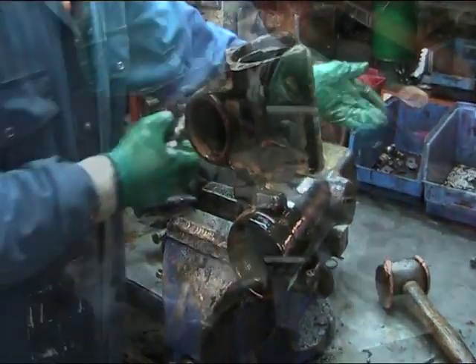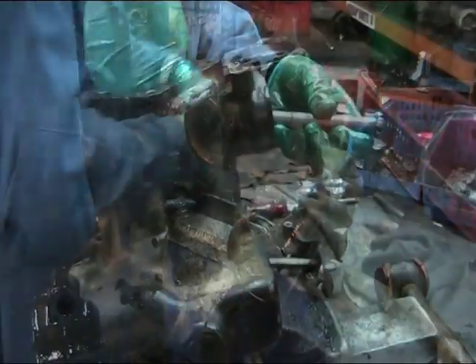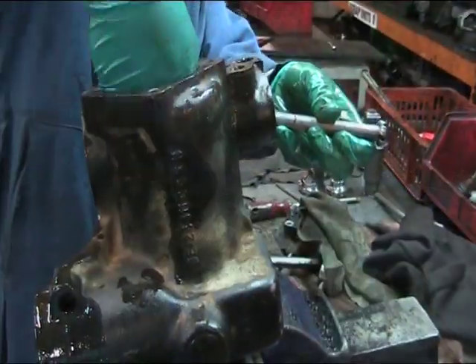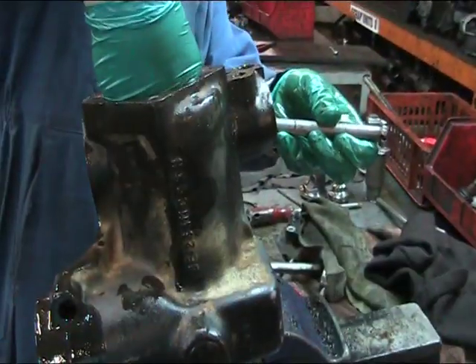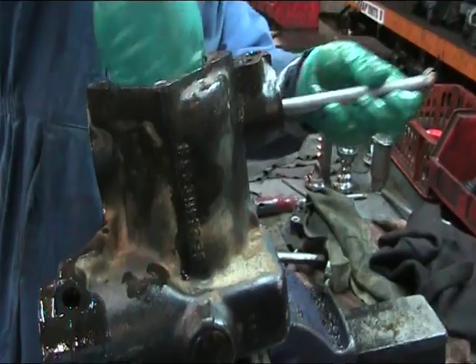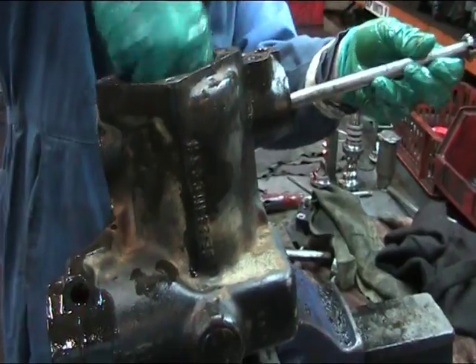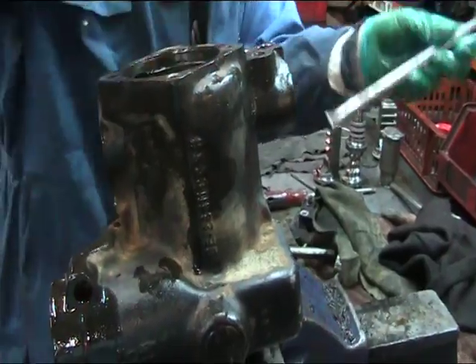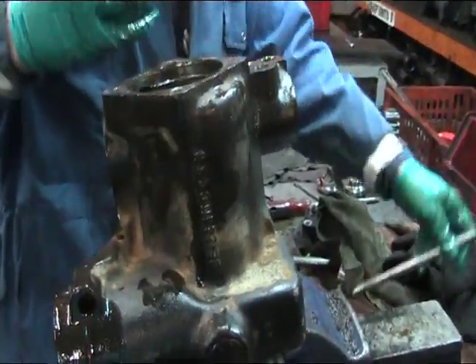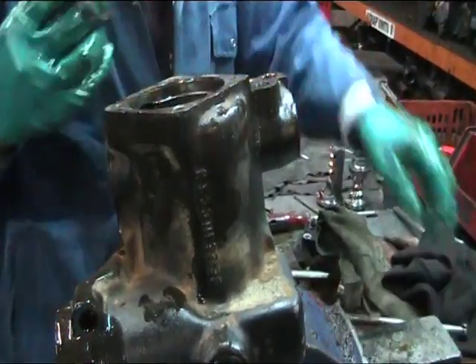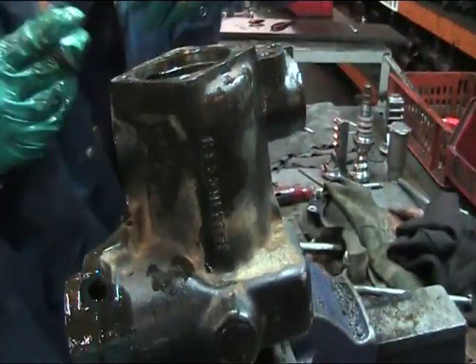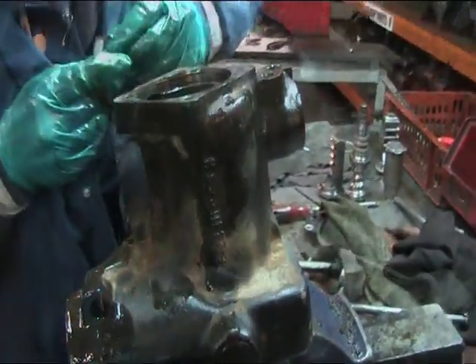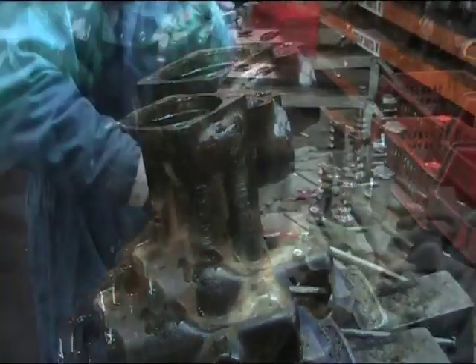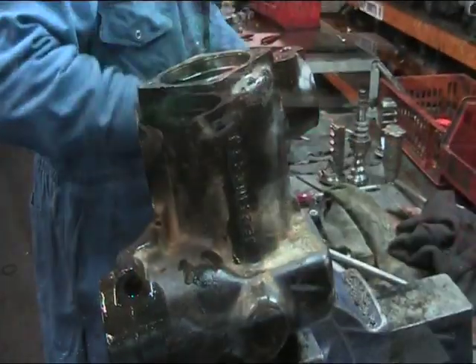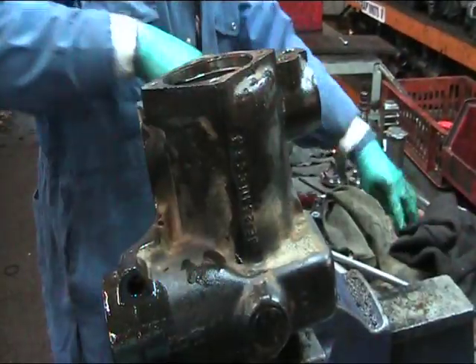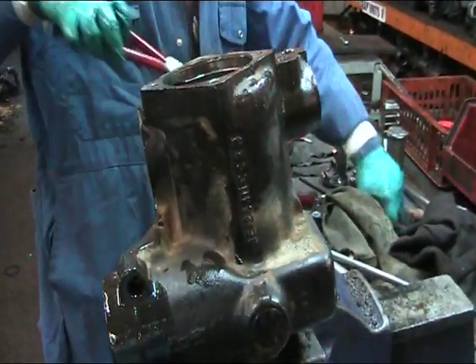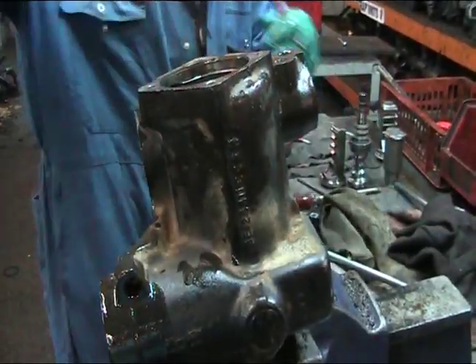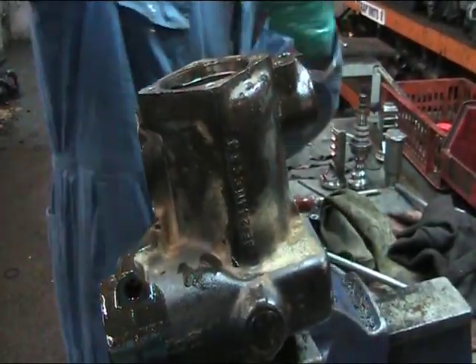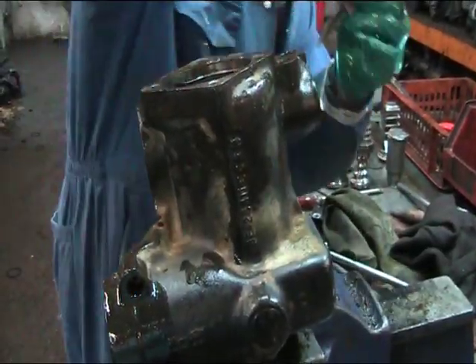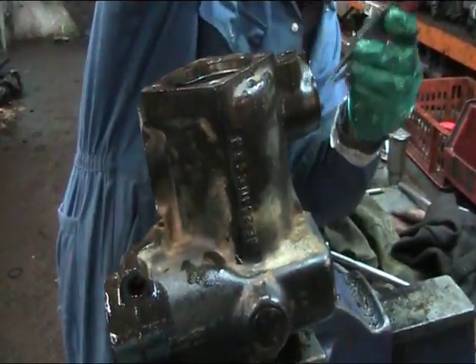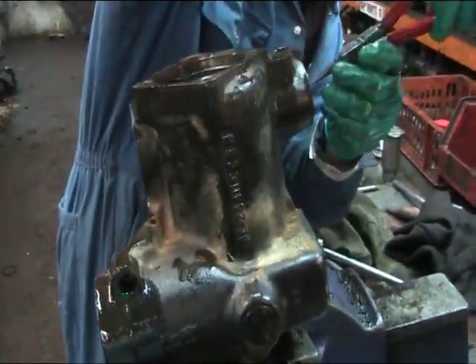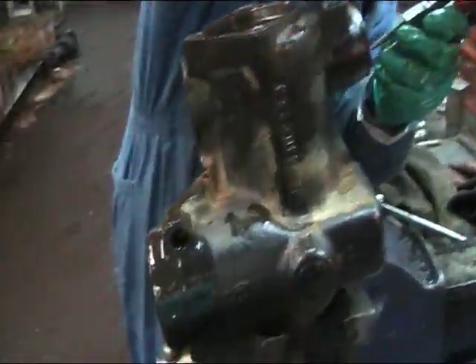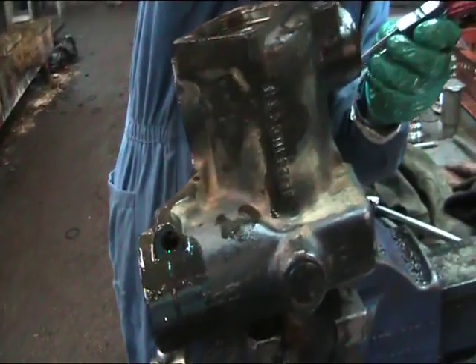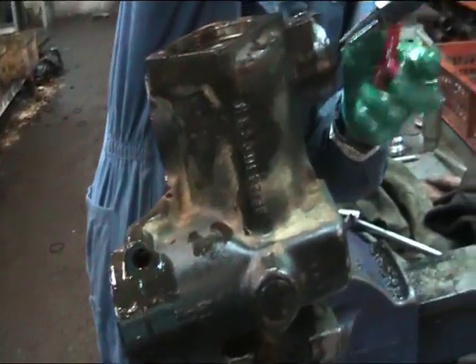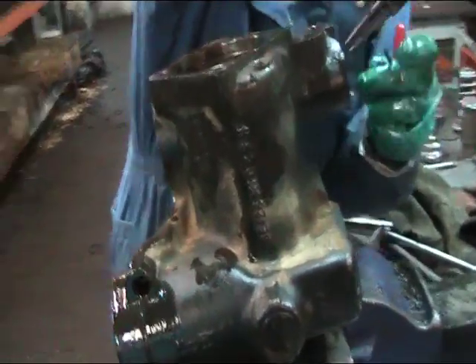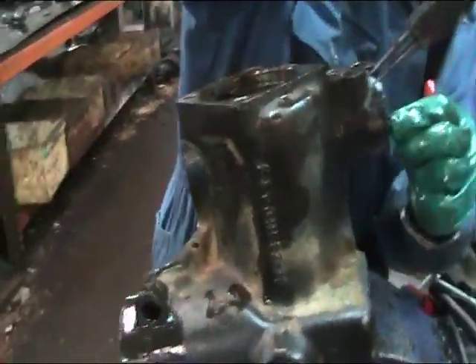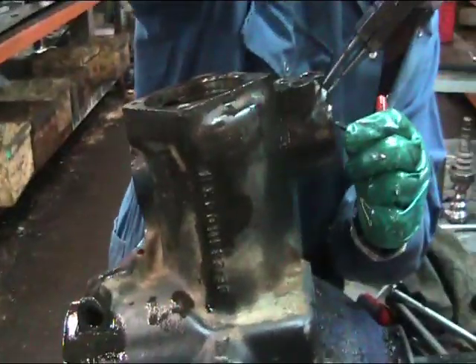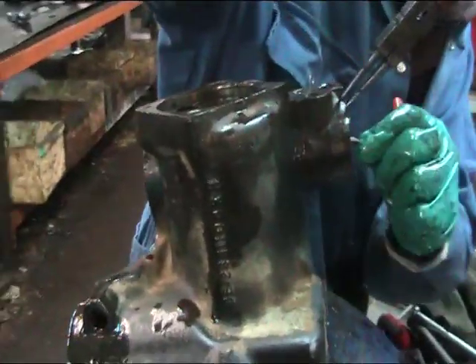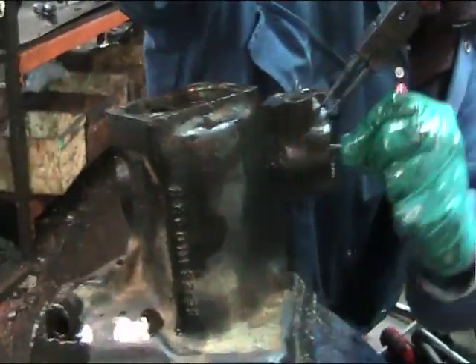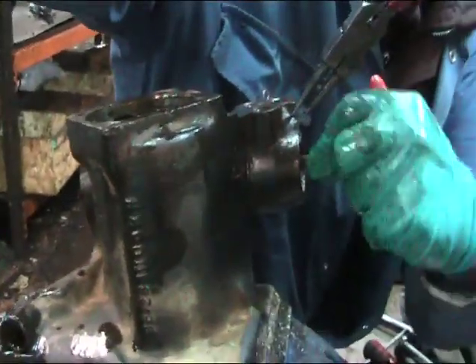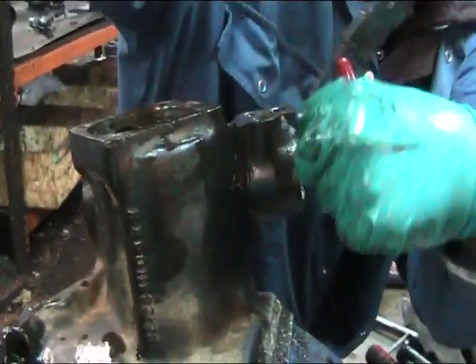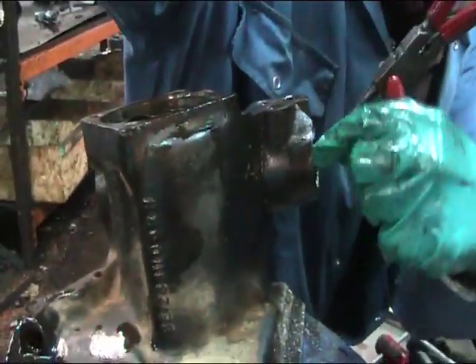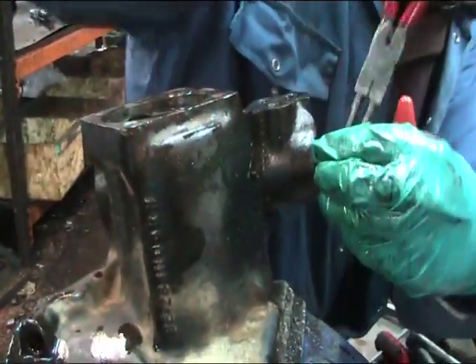Of course, for many older or classic cars, remanufacturing is the only option as new components can be hard to find, very expensive or just not made anymore.